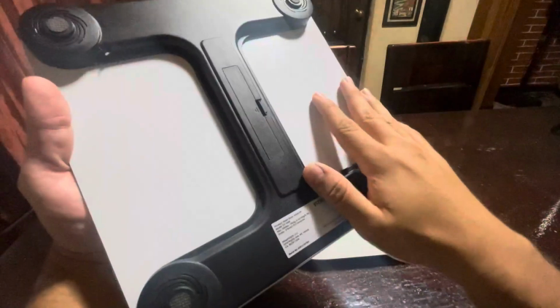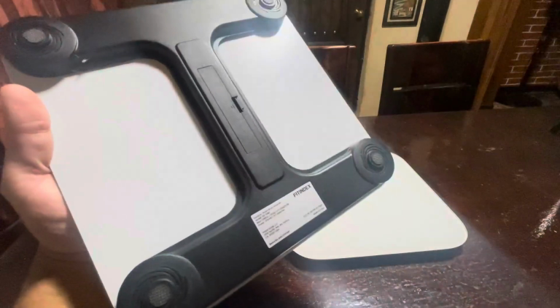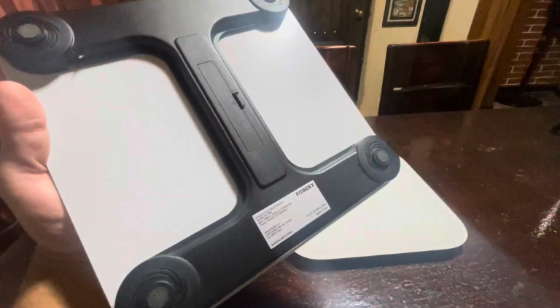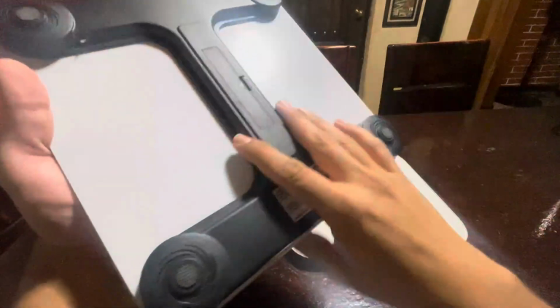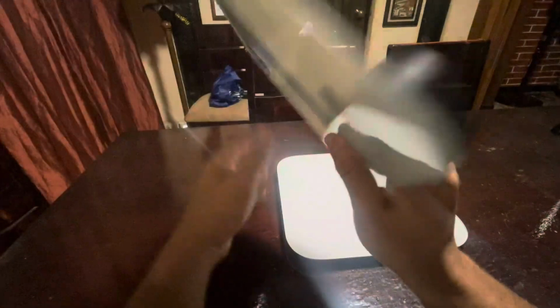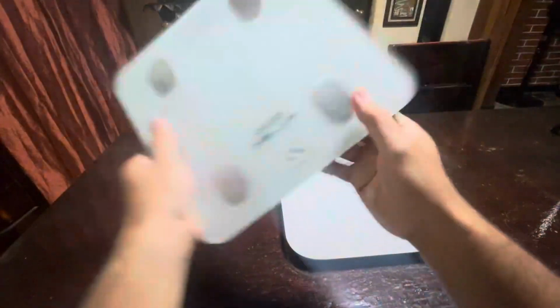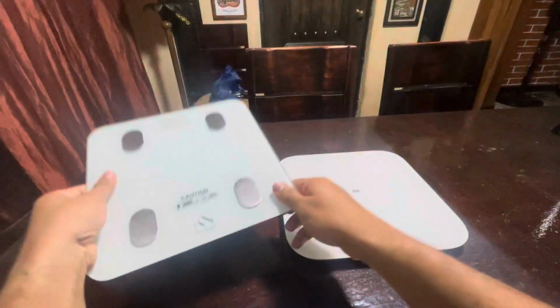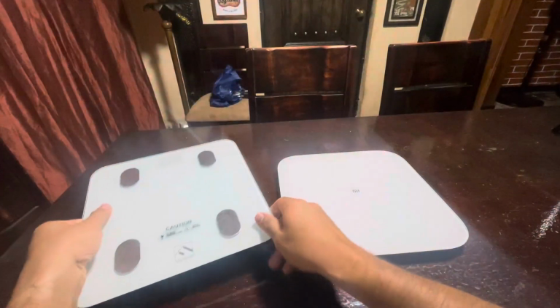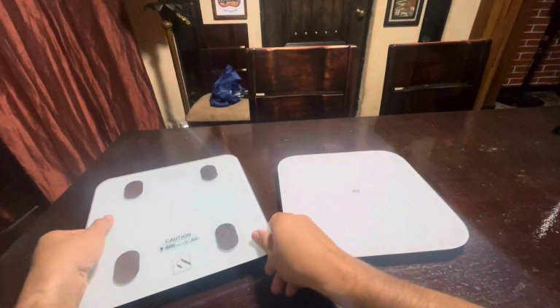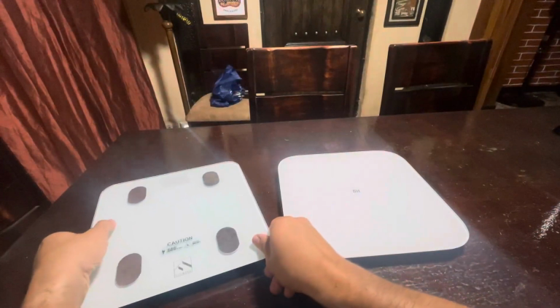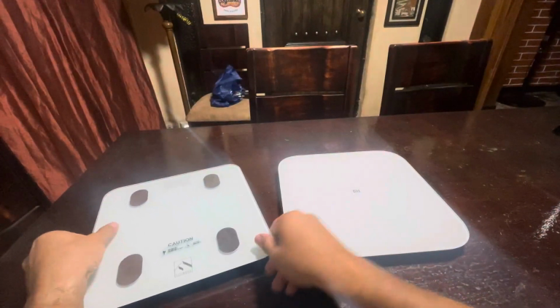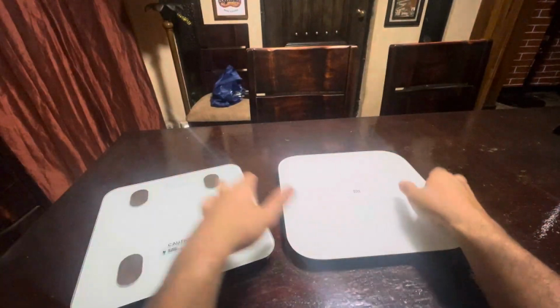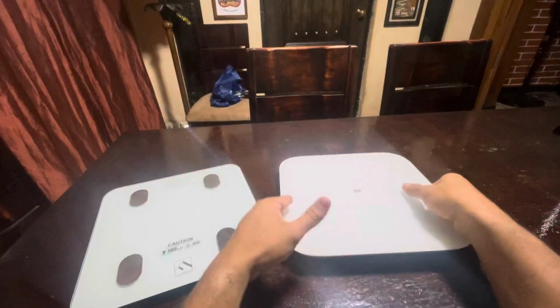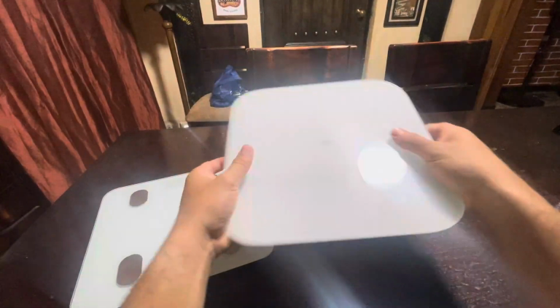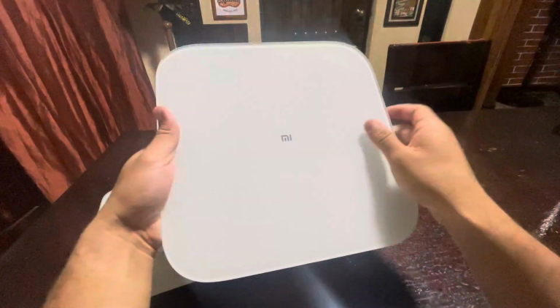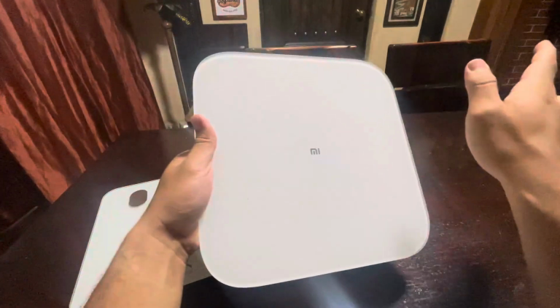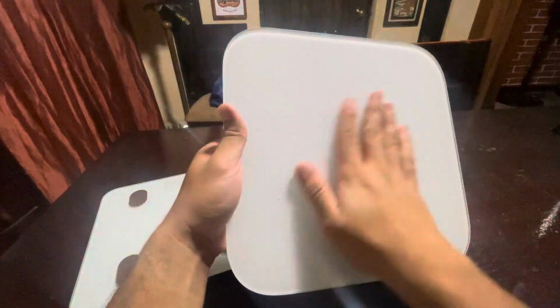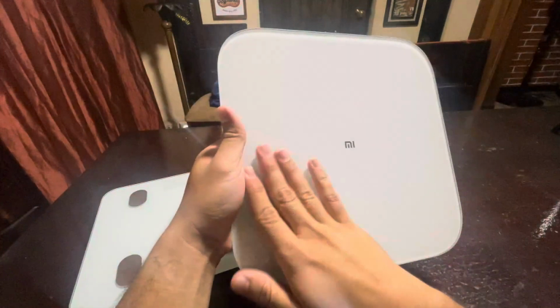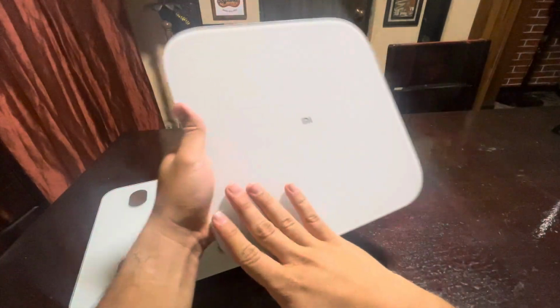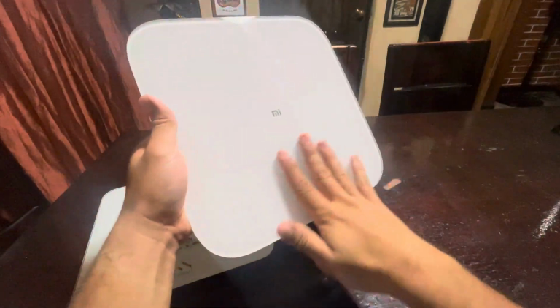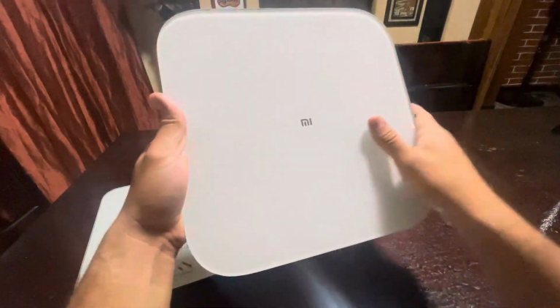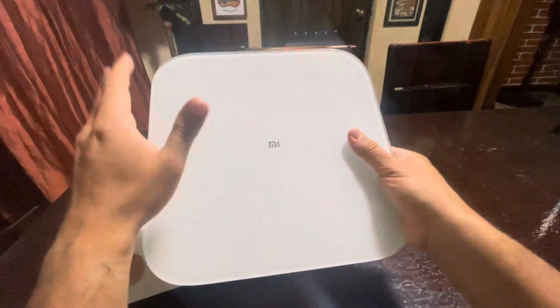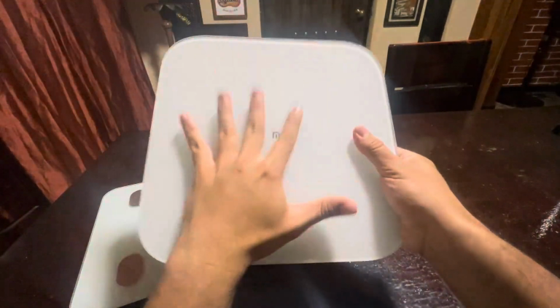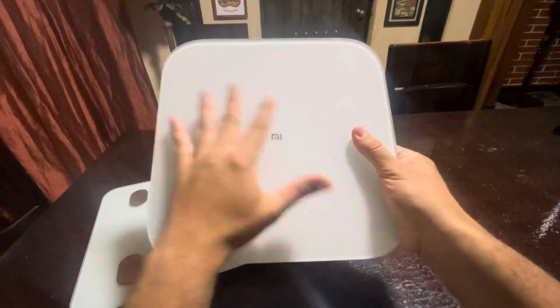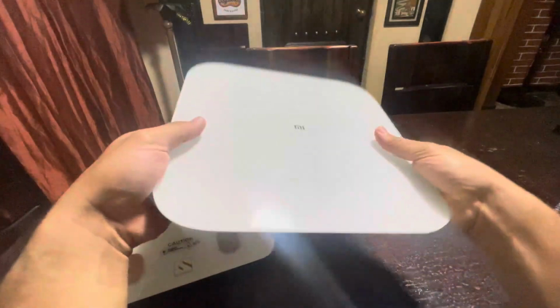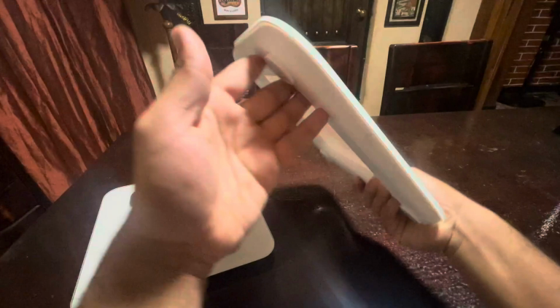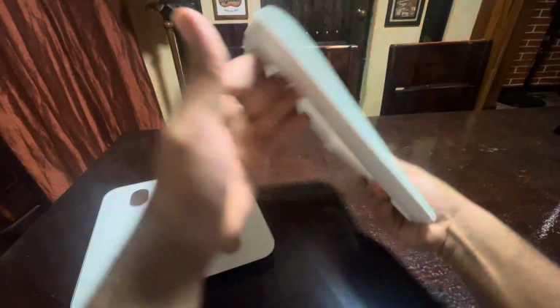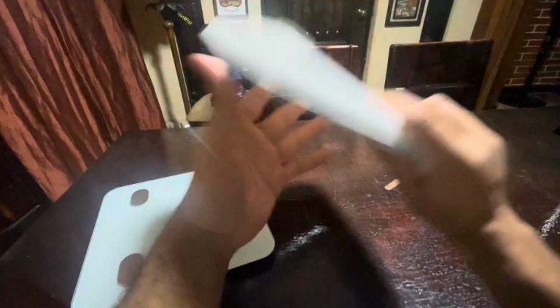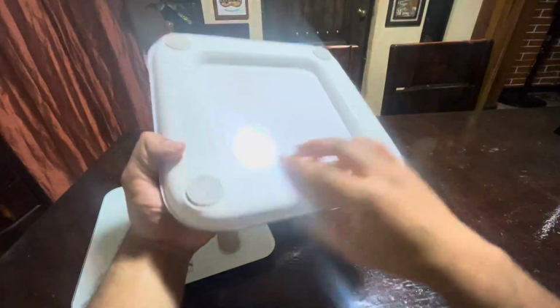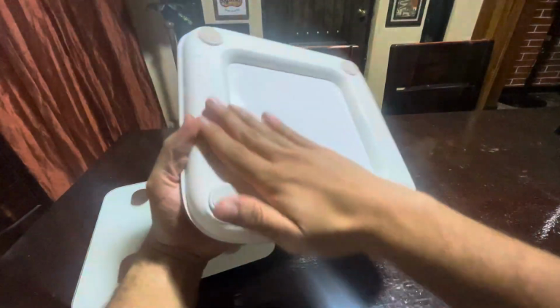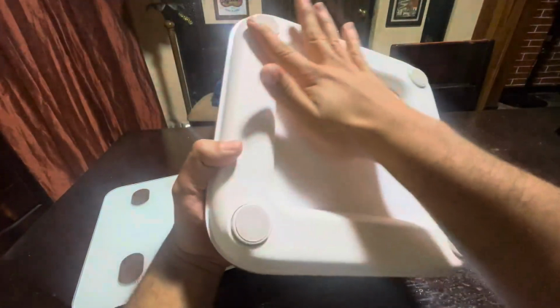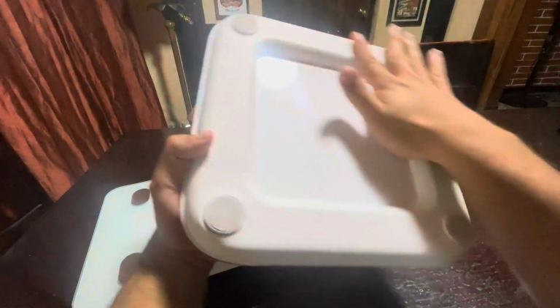On the other side we have the Xiaomi Scale 2. This is just a regular scale — it will only tell you your weight — but it's pretty useful and the design is really cool.